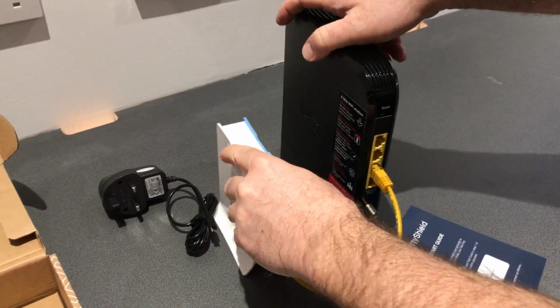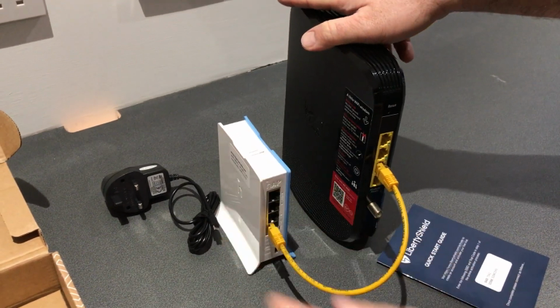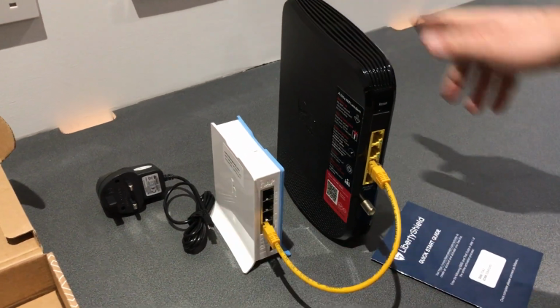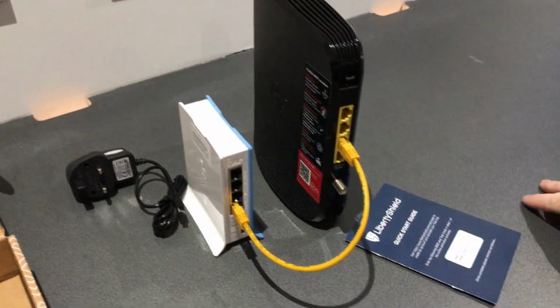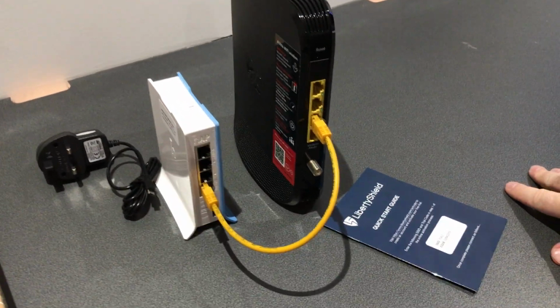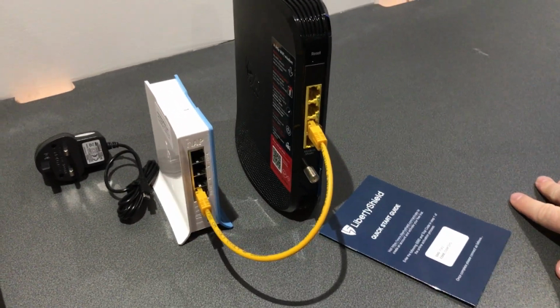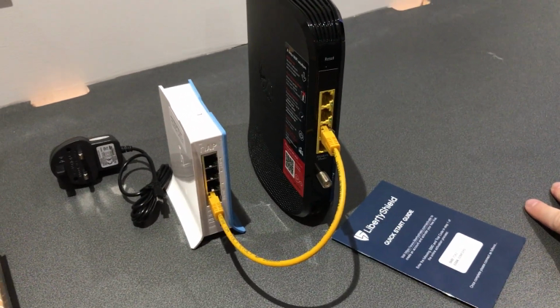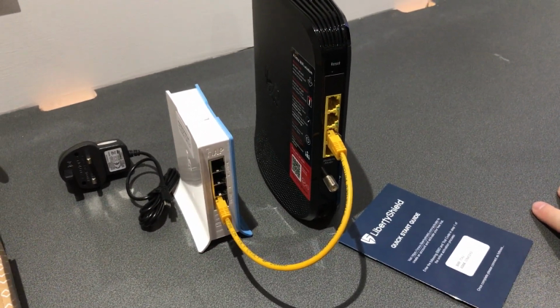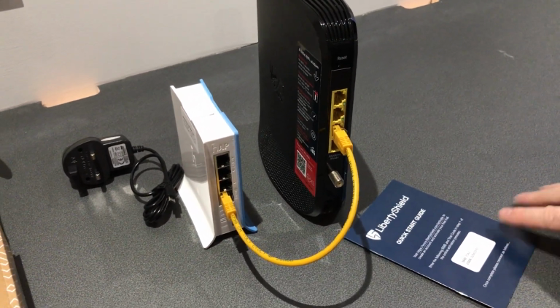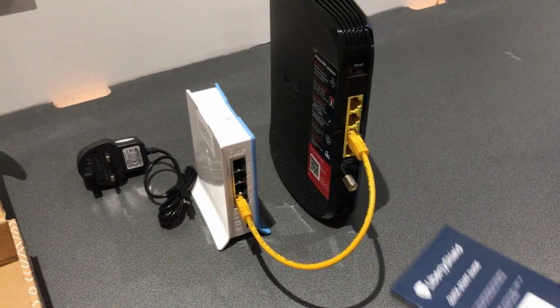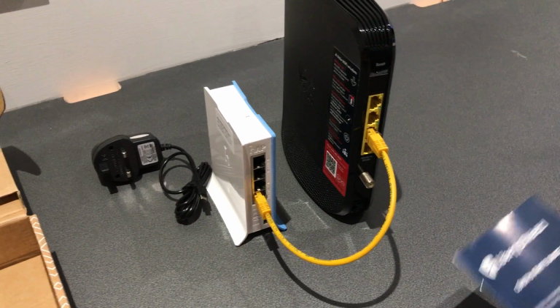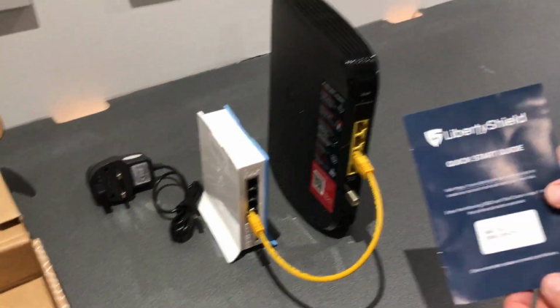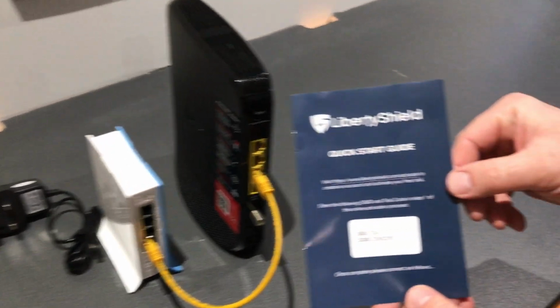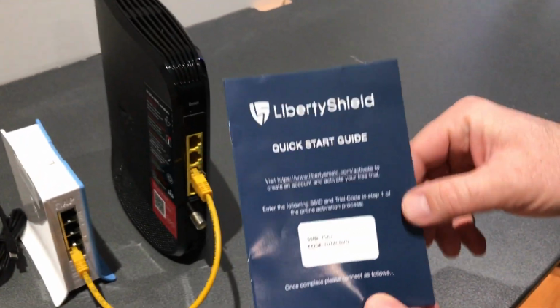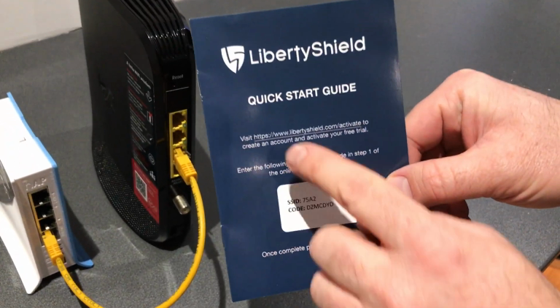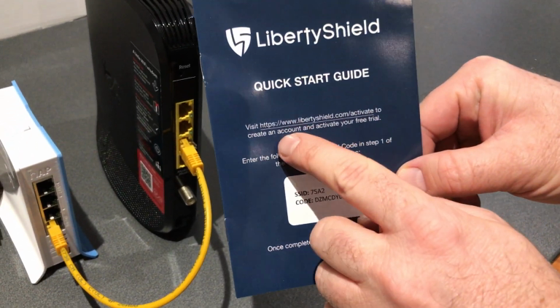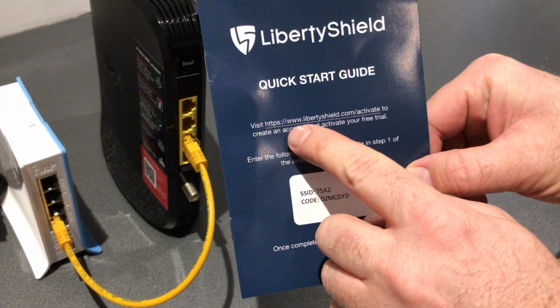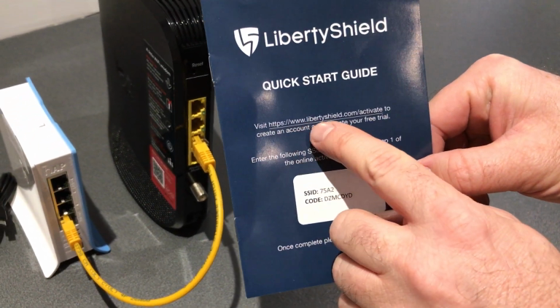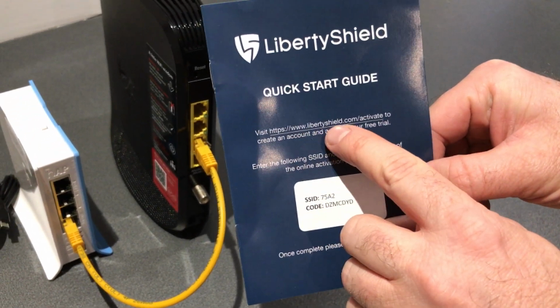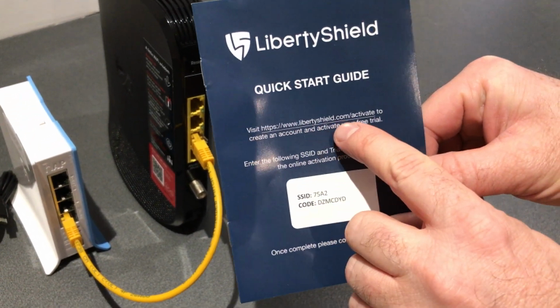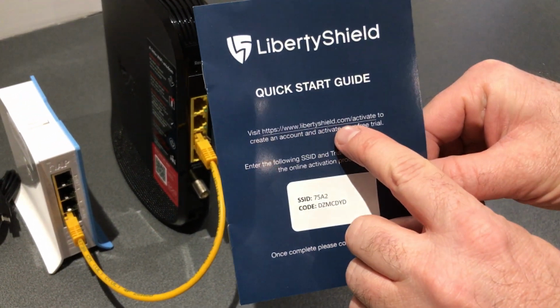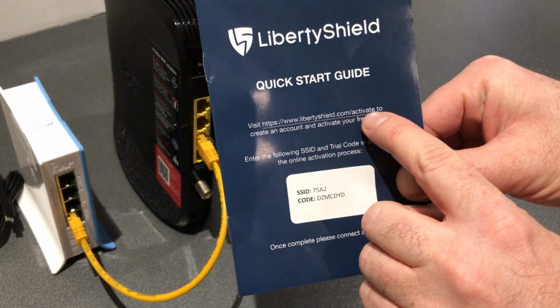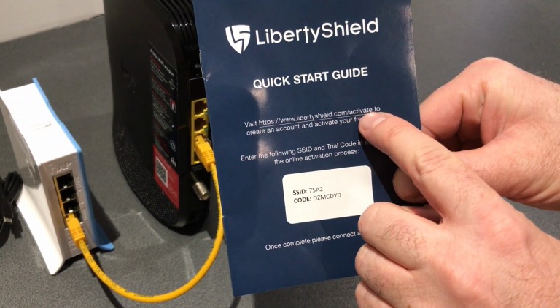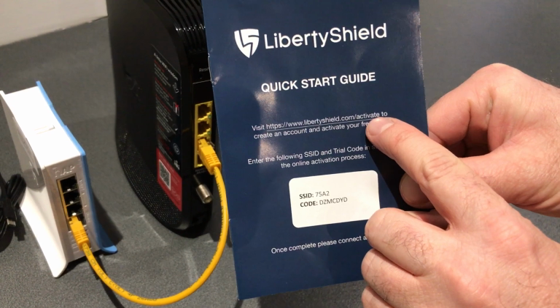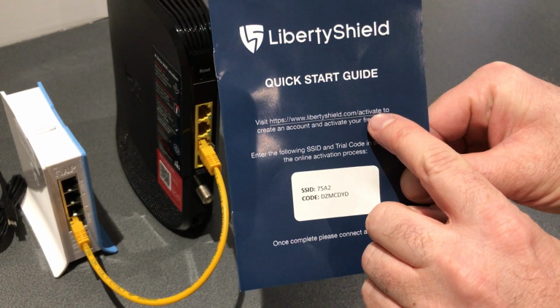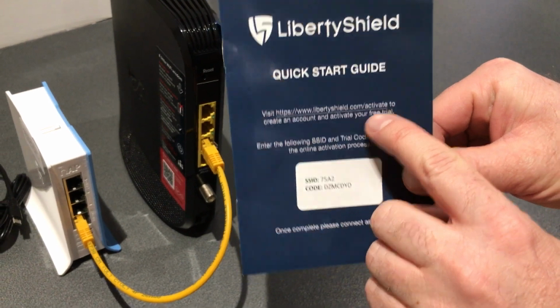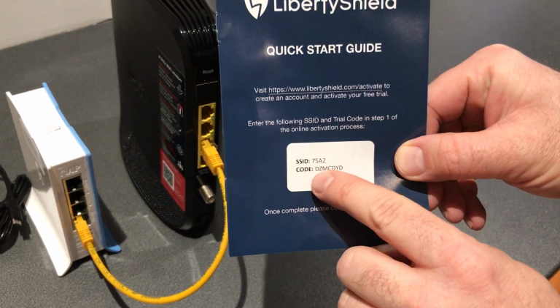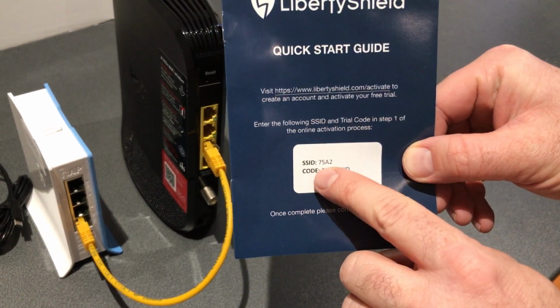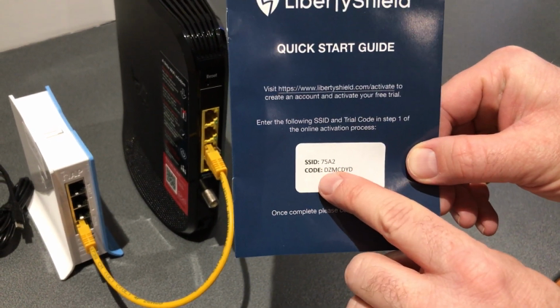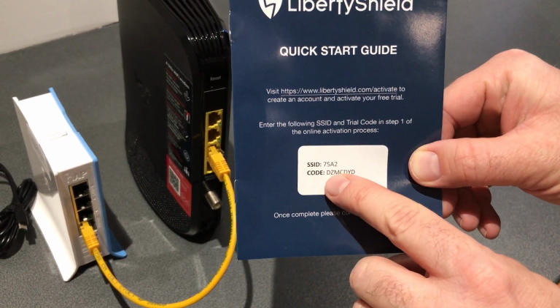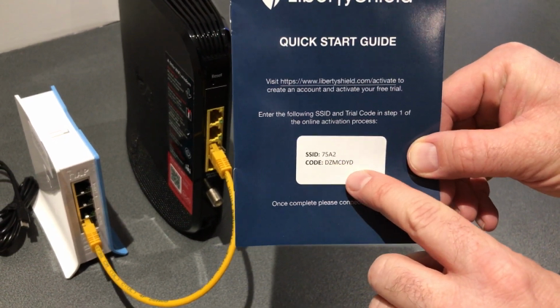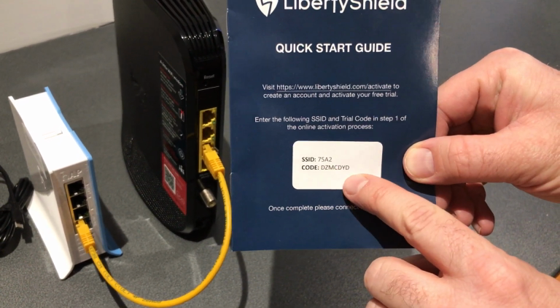That is a complete connection. At this stage you would take the guide and go to LibertyShield.com/activate to commence your free trial using this code.